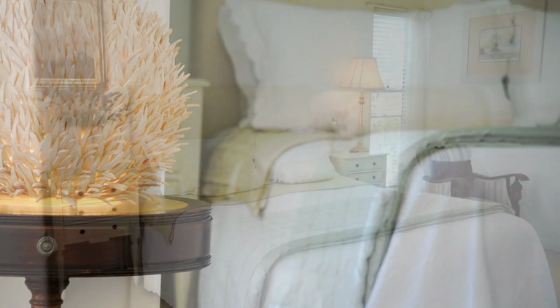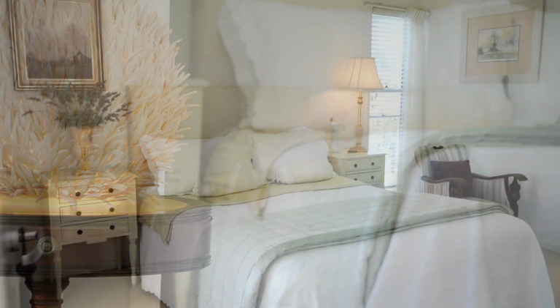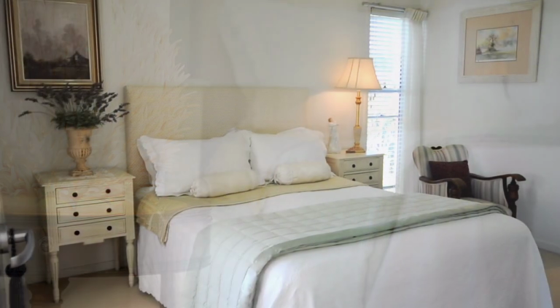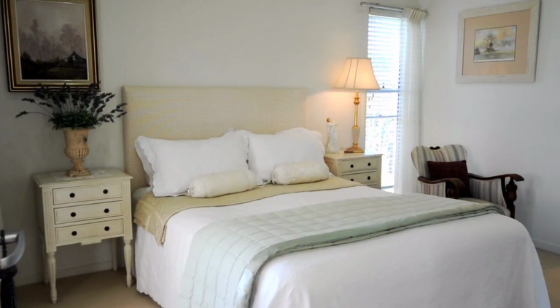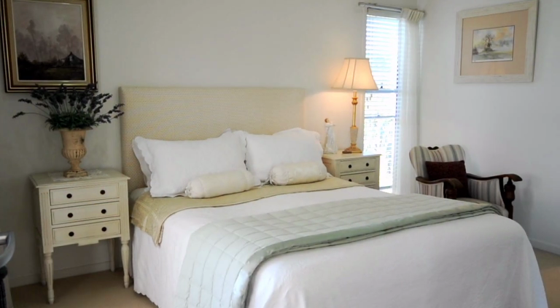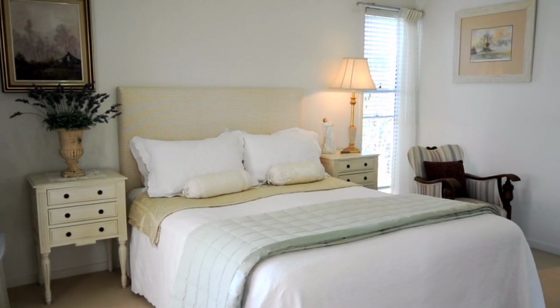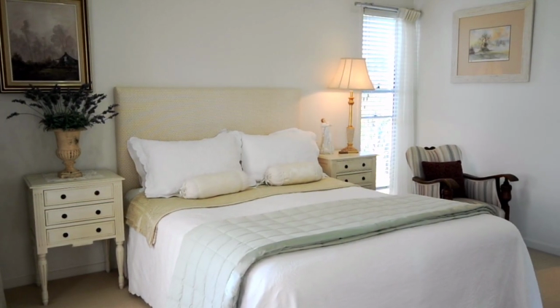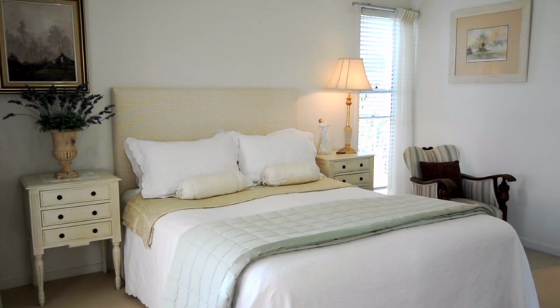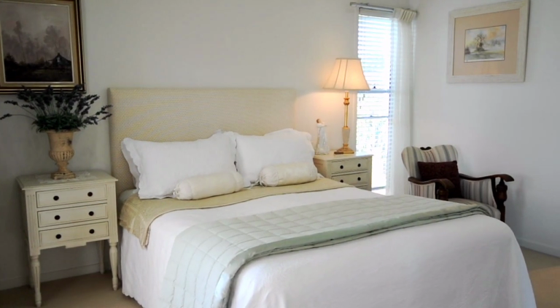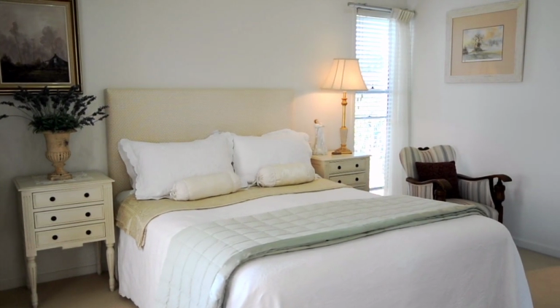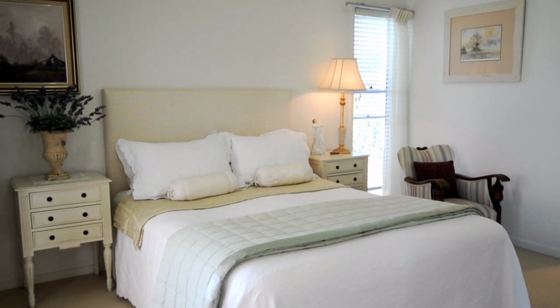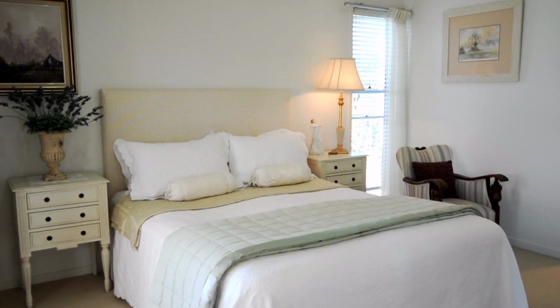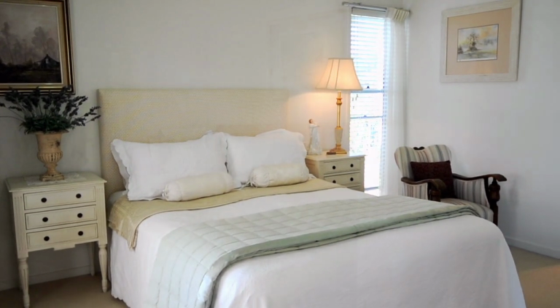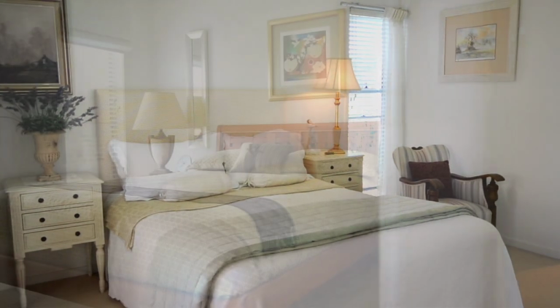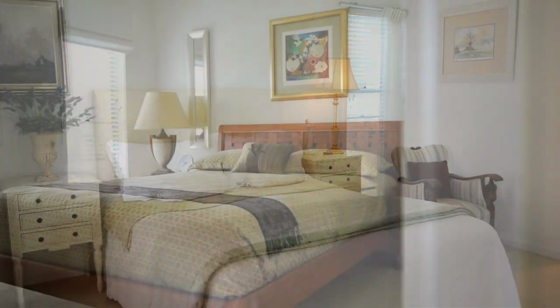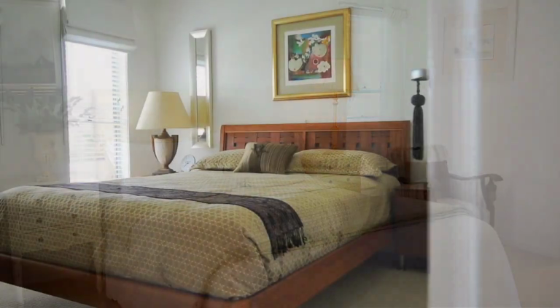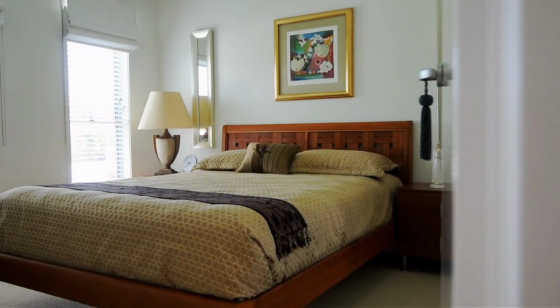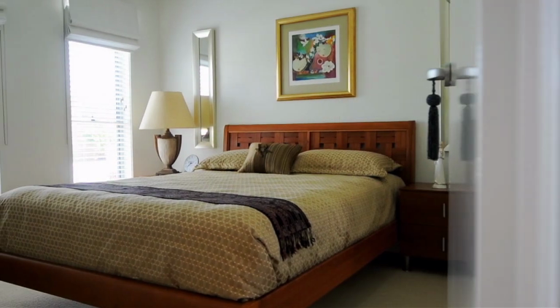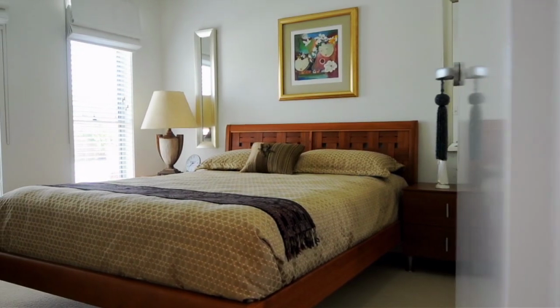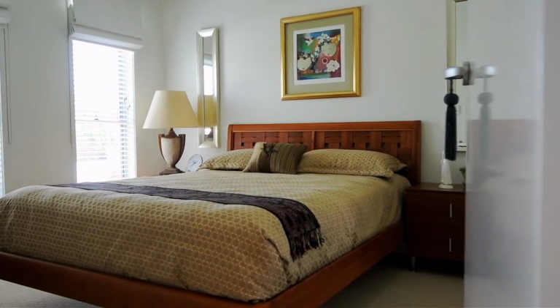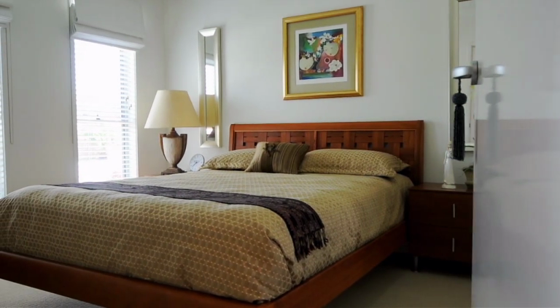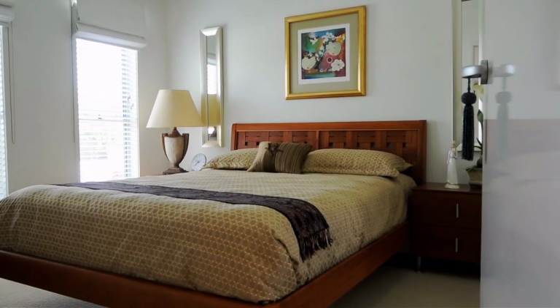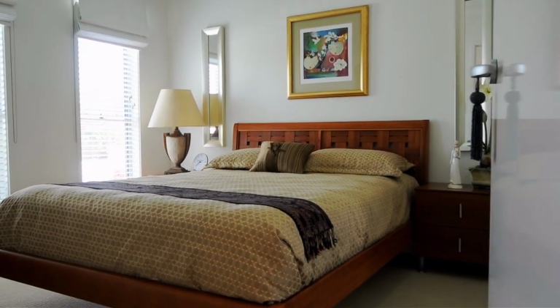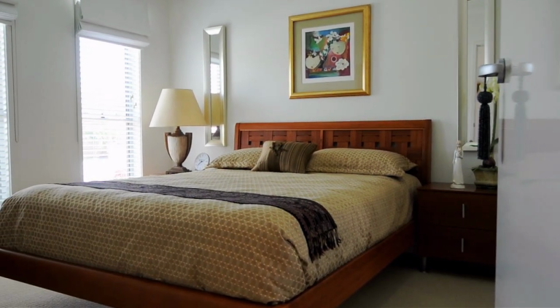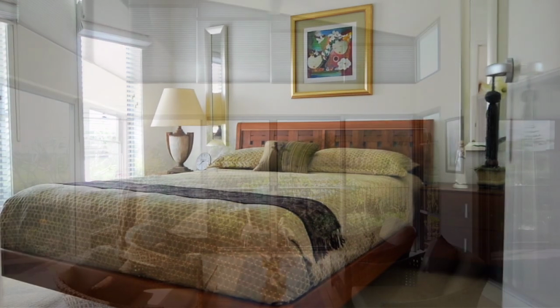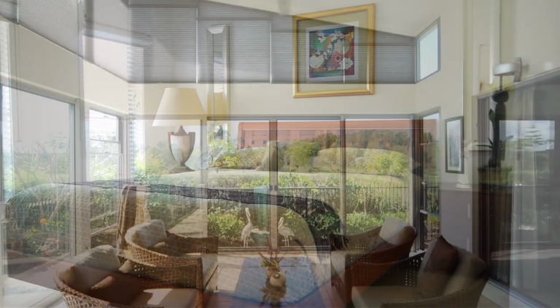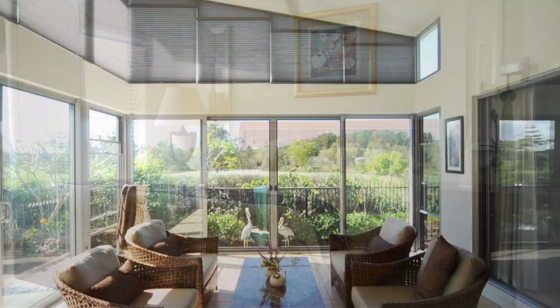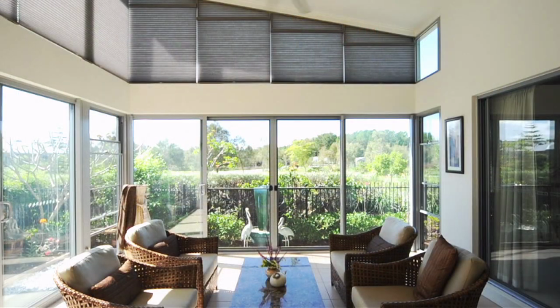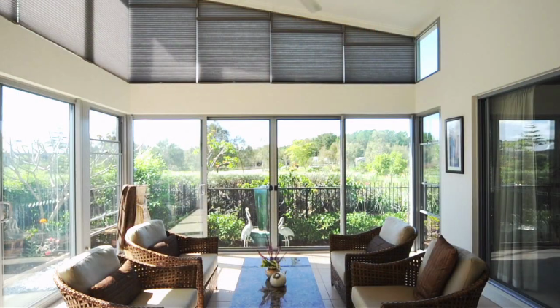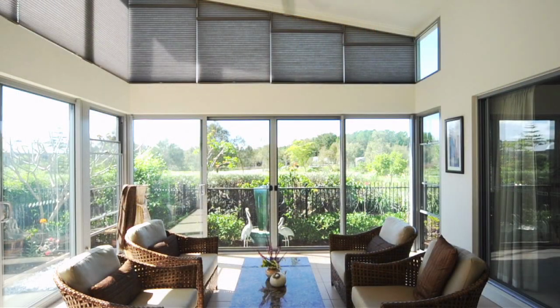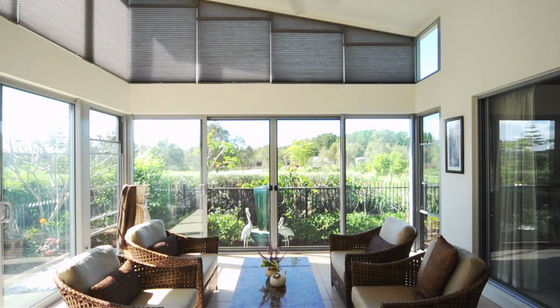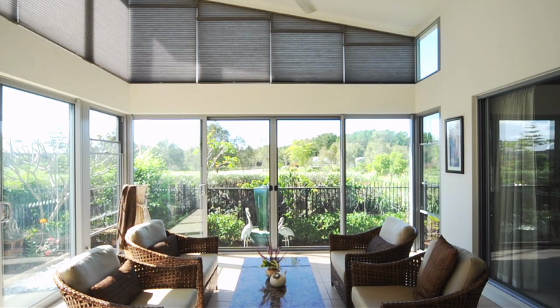This home also features three bedrooms and two bathrooms, and an enclosed Florida room which overlooks Celebration Park.